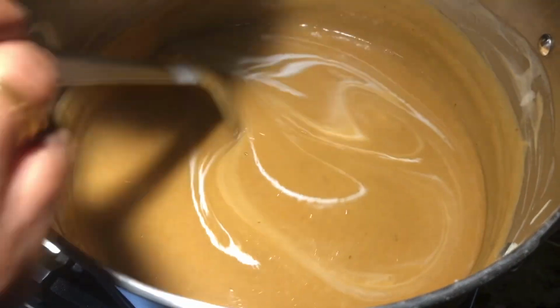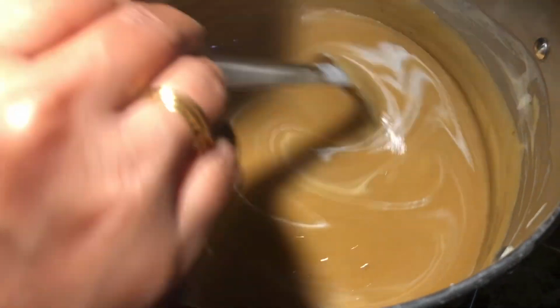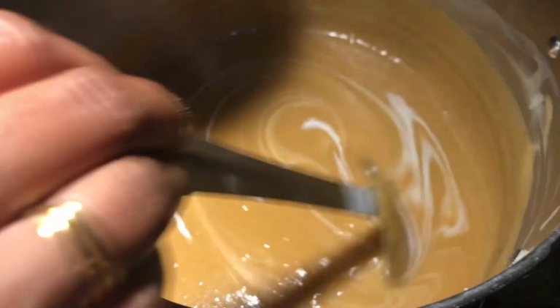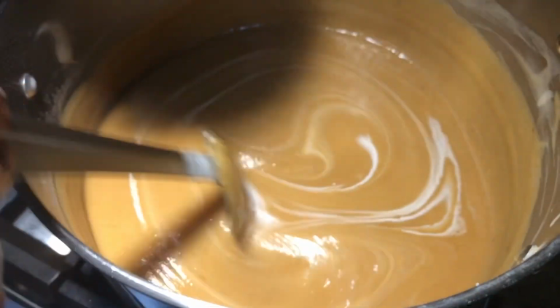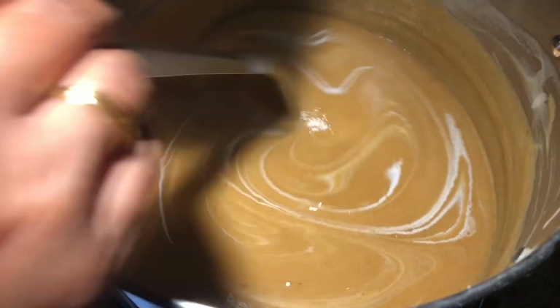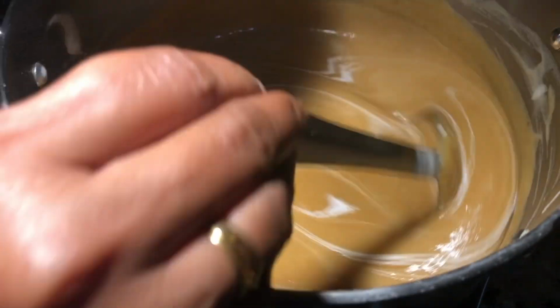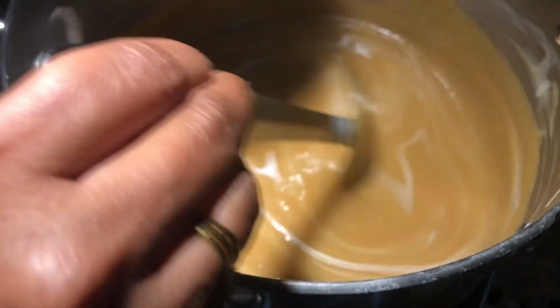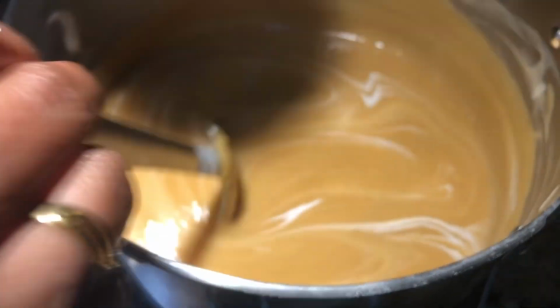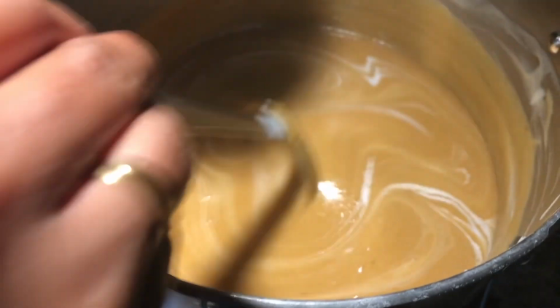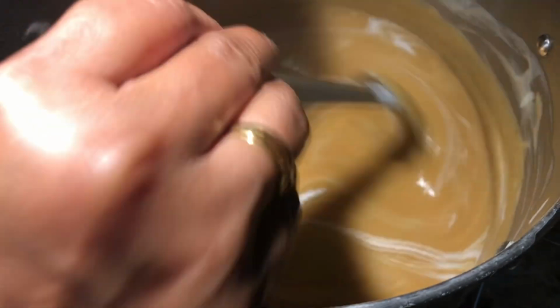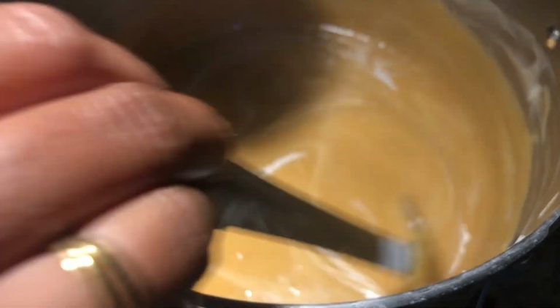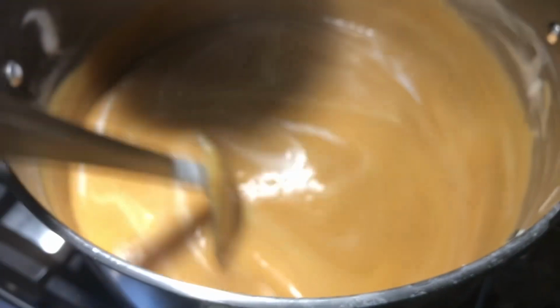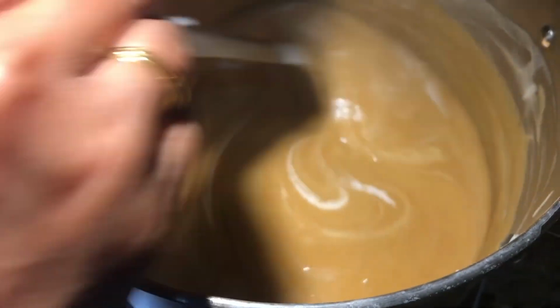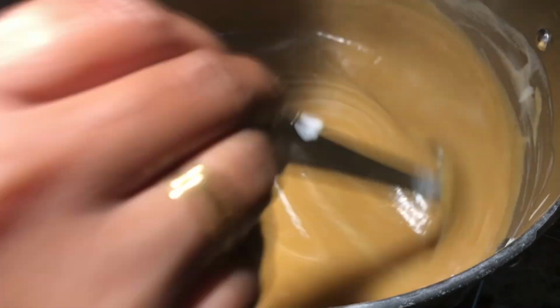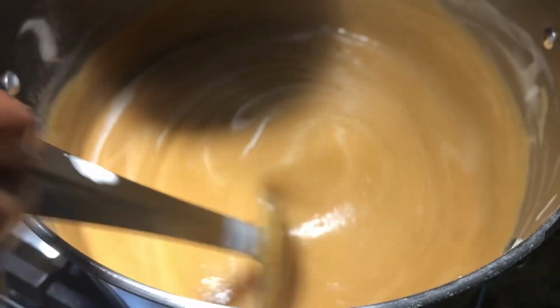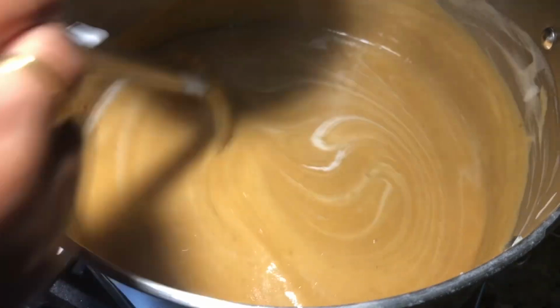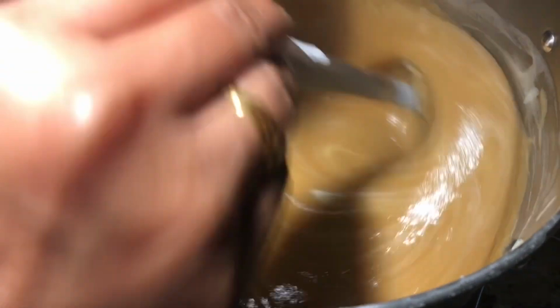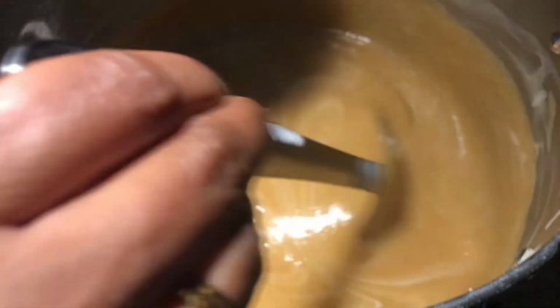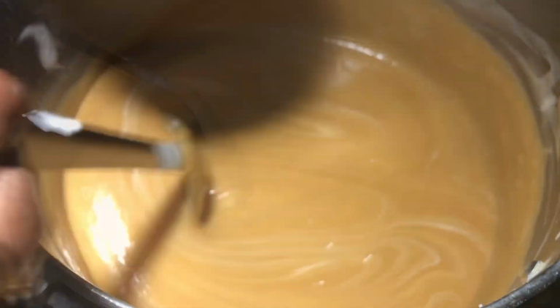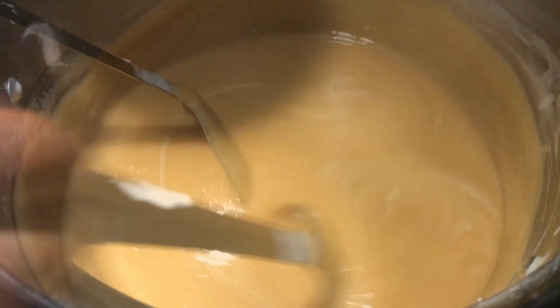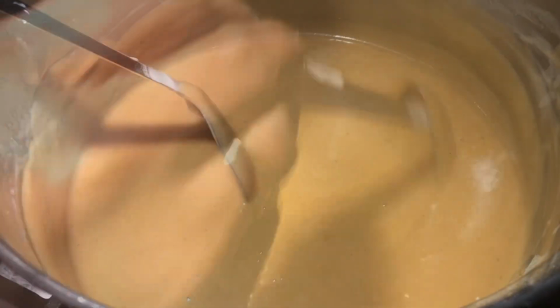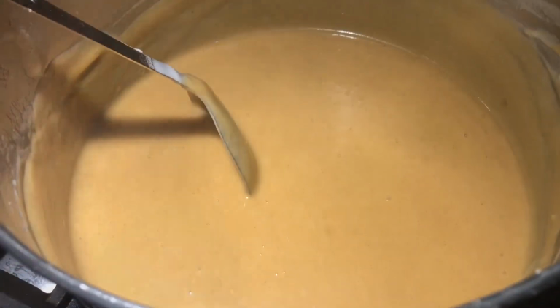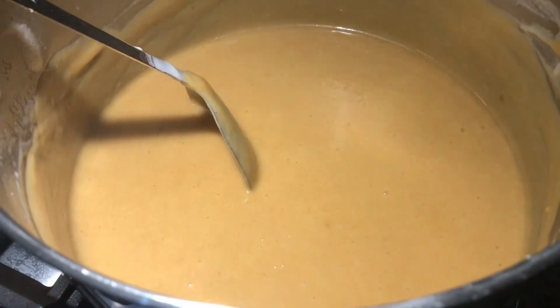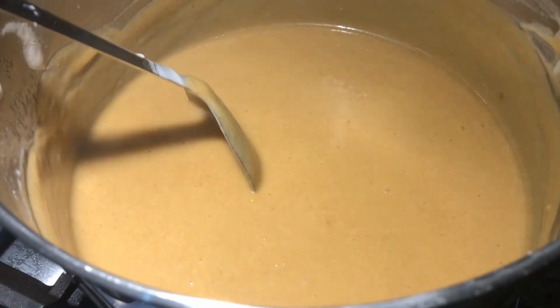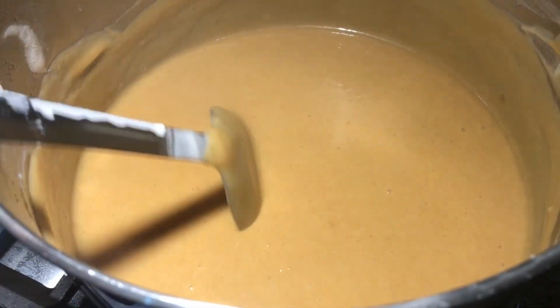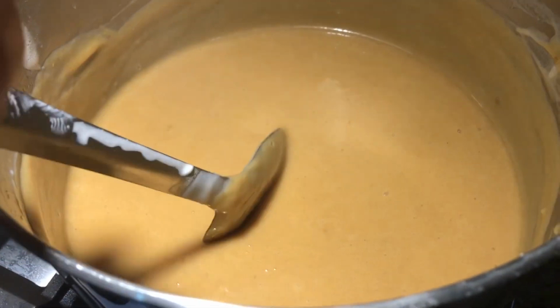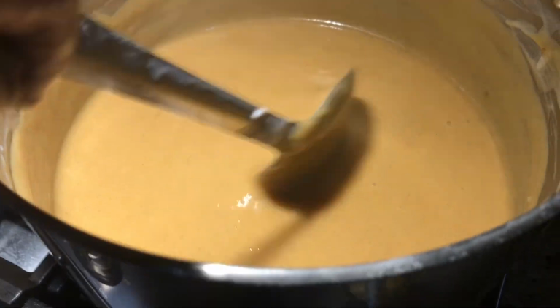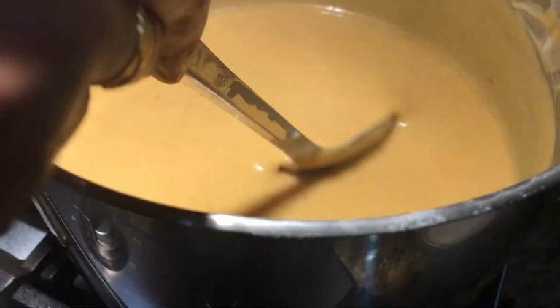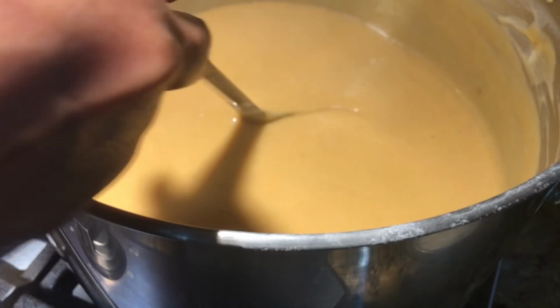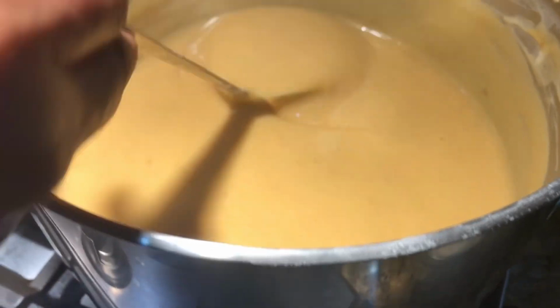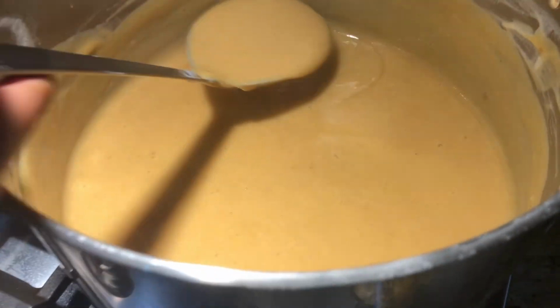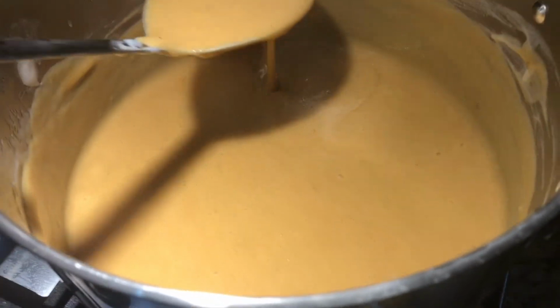That's why I'm adding coconut milk instead. Now you can switch off the stove — you can see the thickness of the porridge.